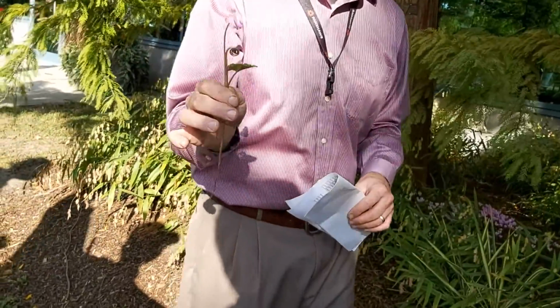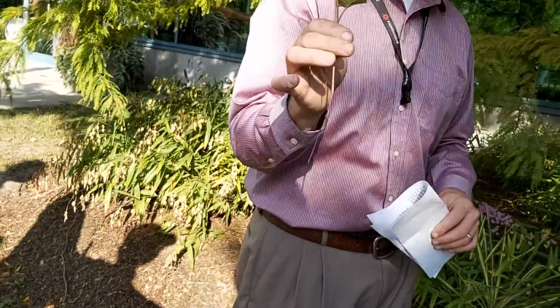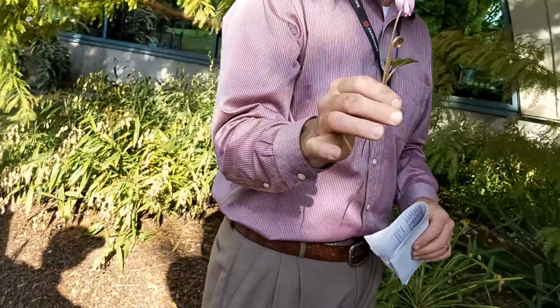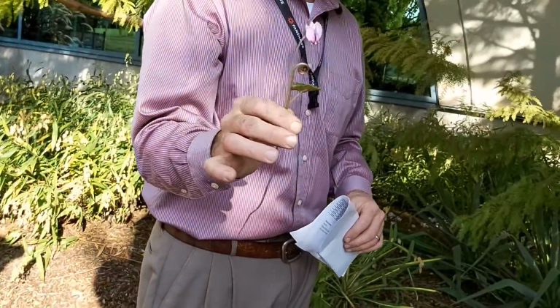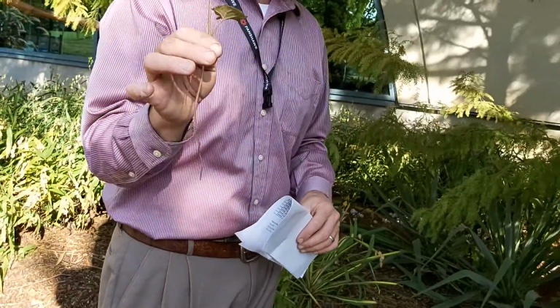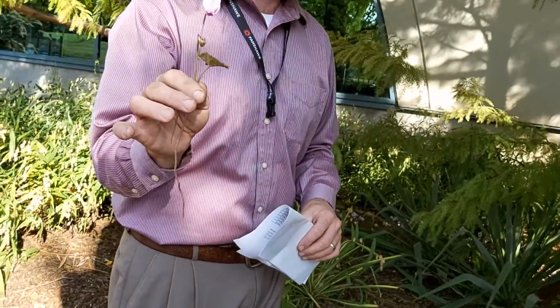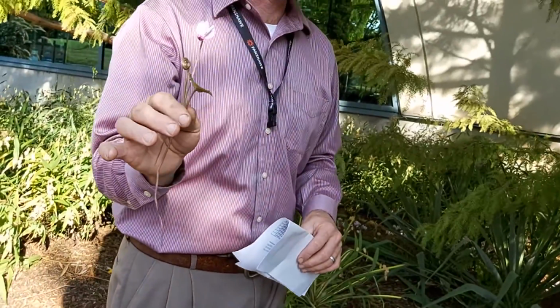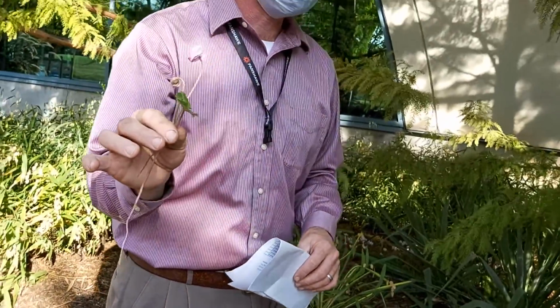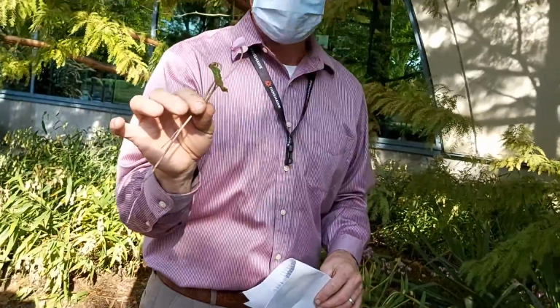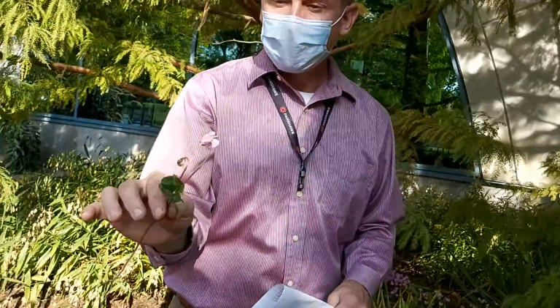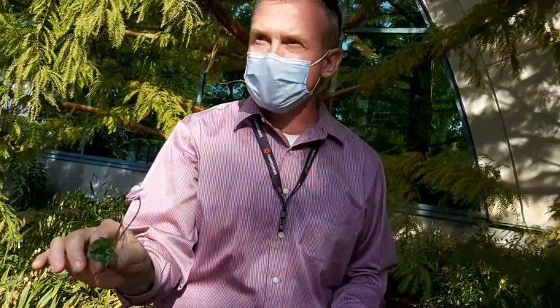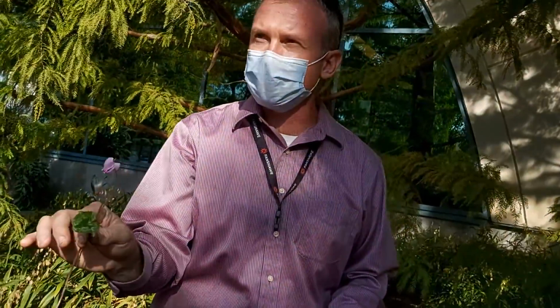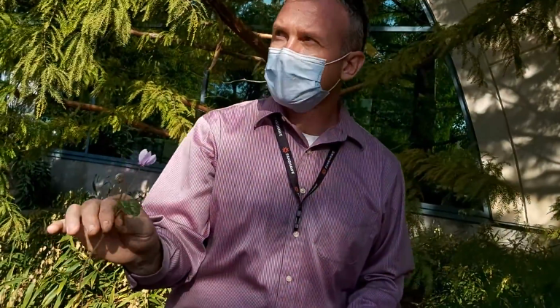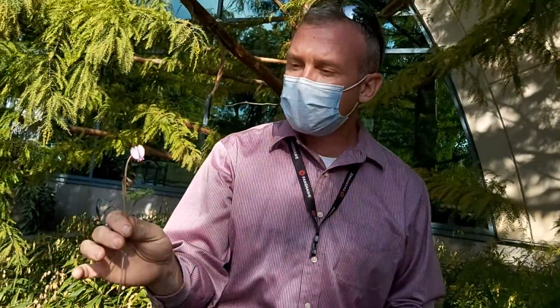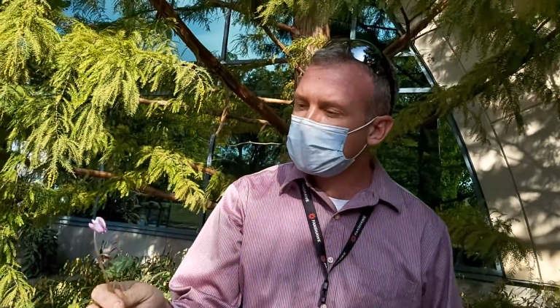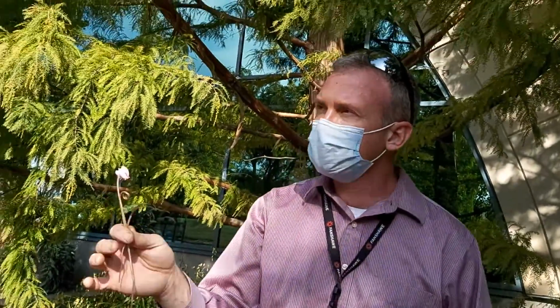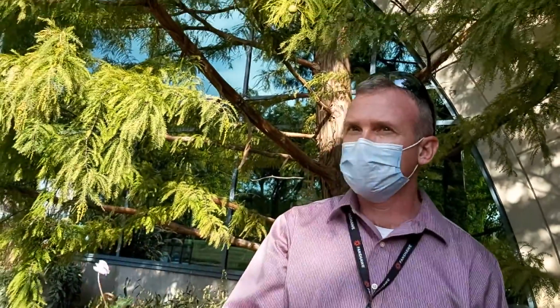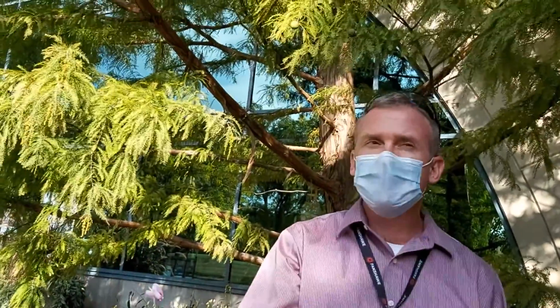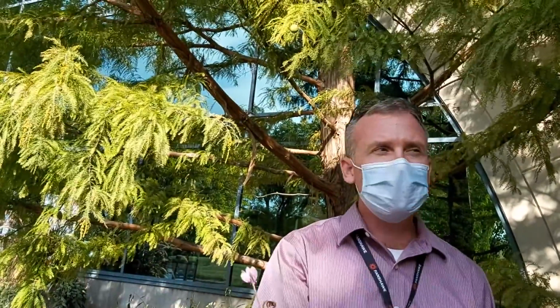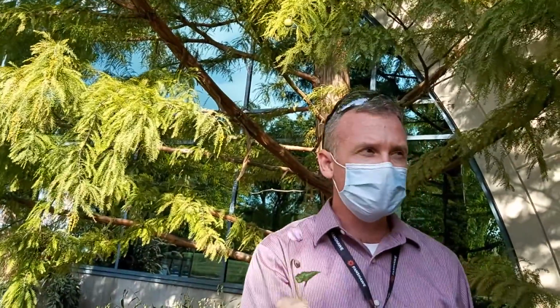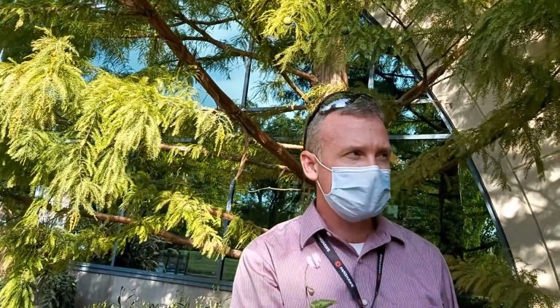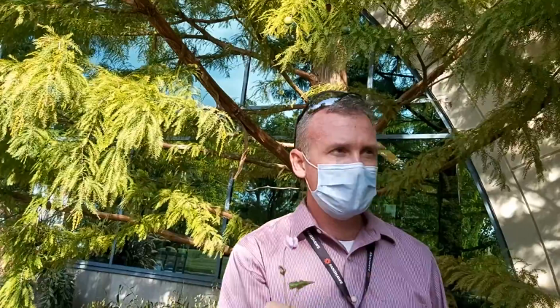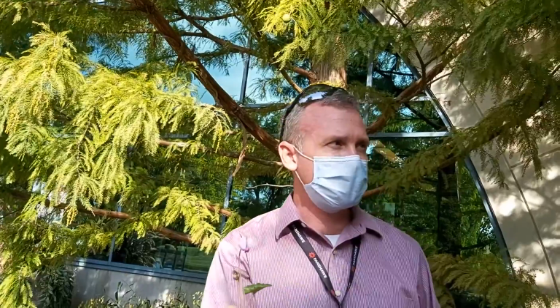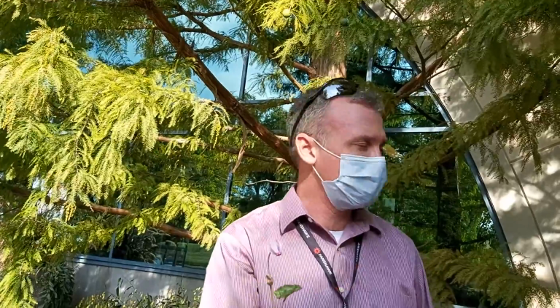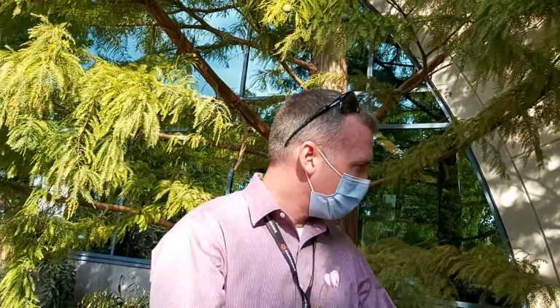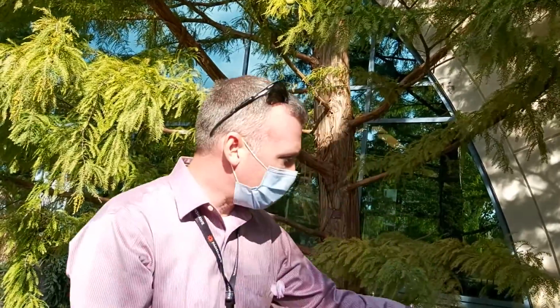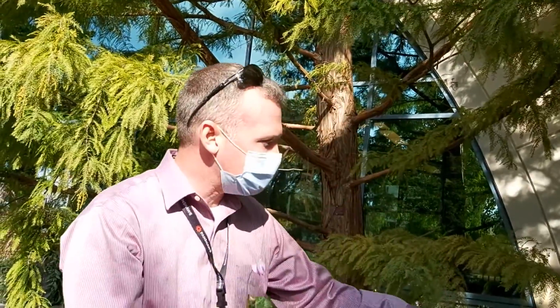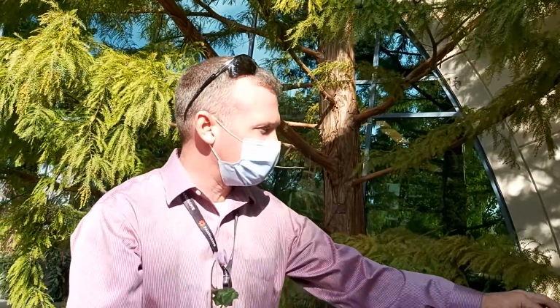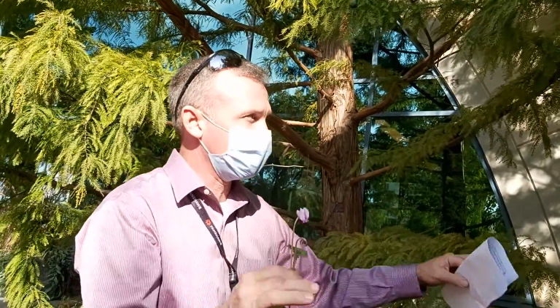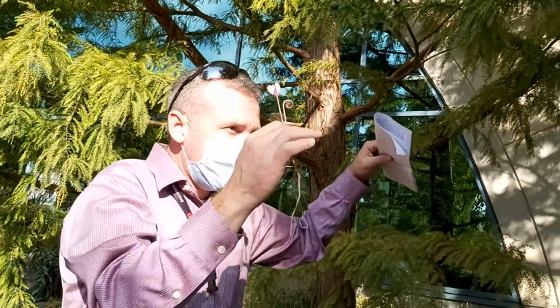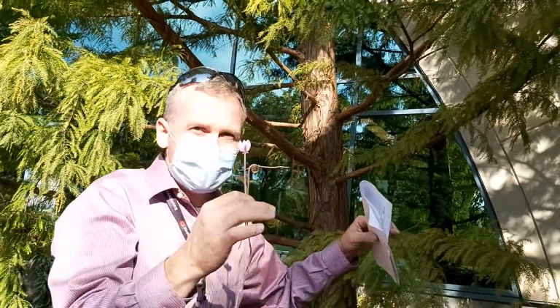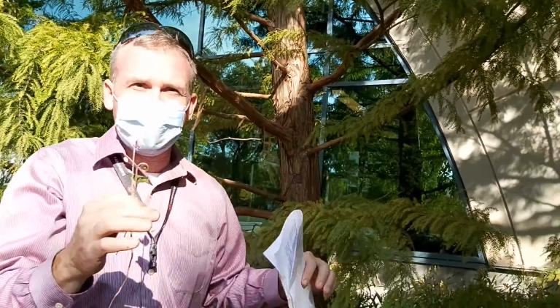Cyclamen hederifolium — hardy cyclamen. Fantastic plant. Please use this in your landscapes where you have this kind of condition, right? Under a tree.